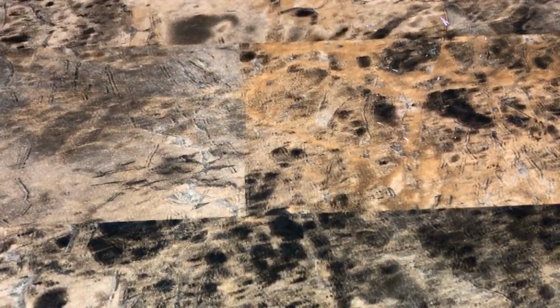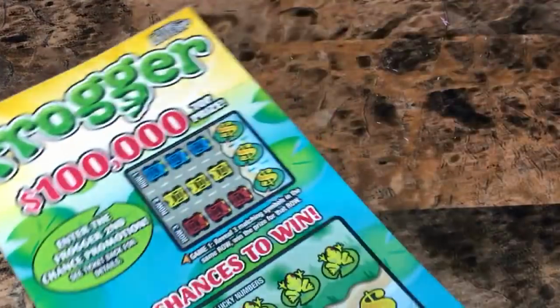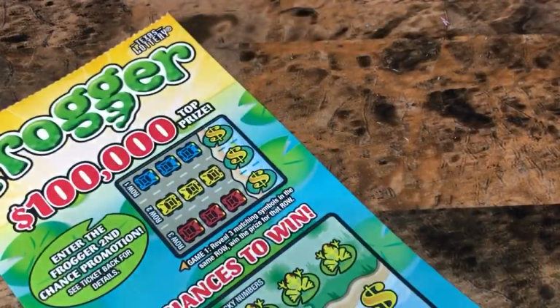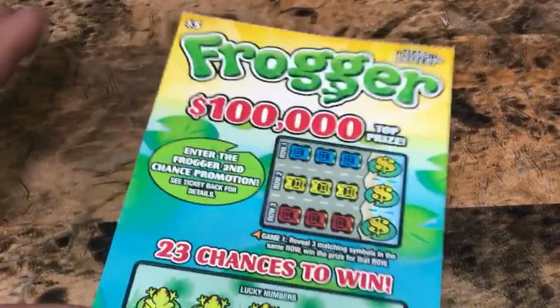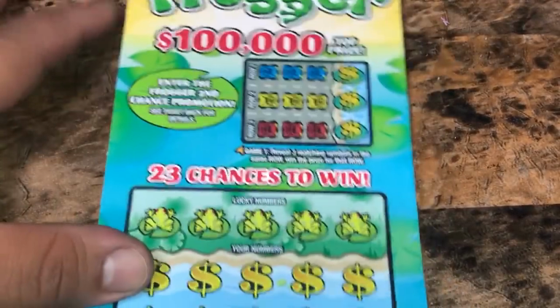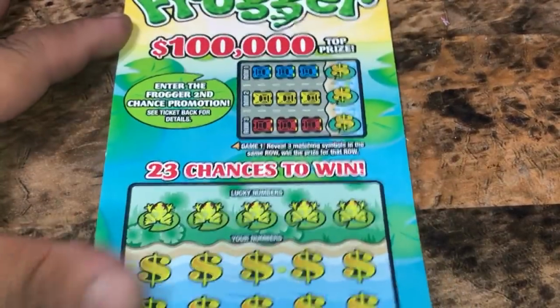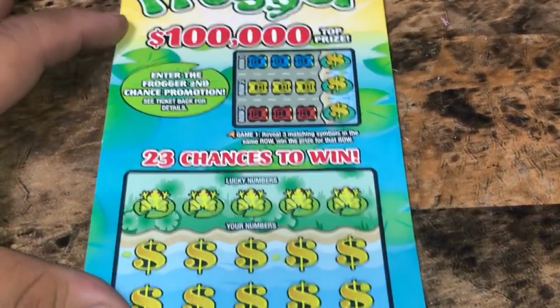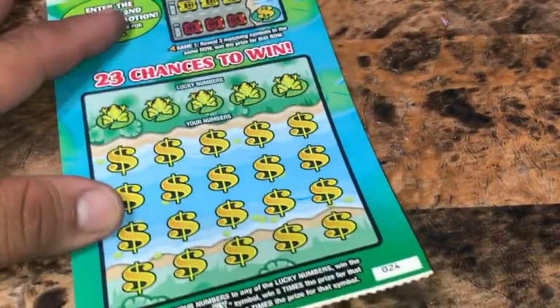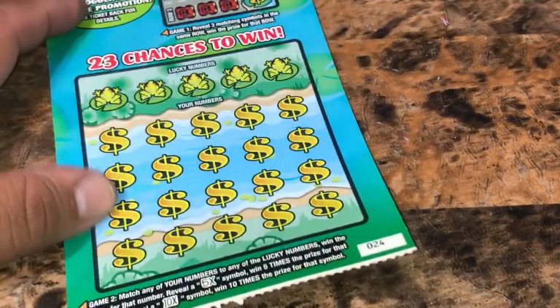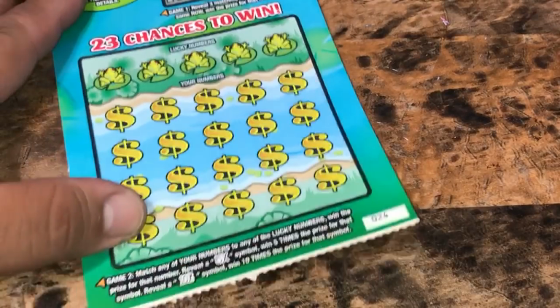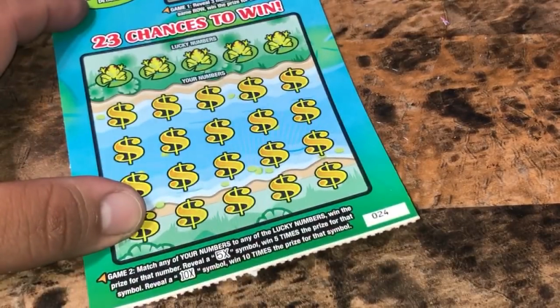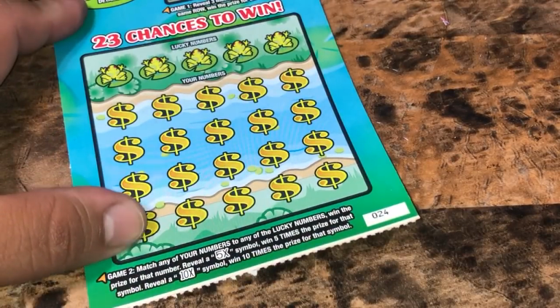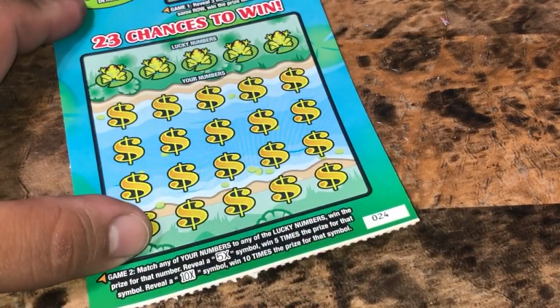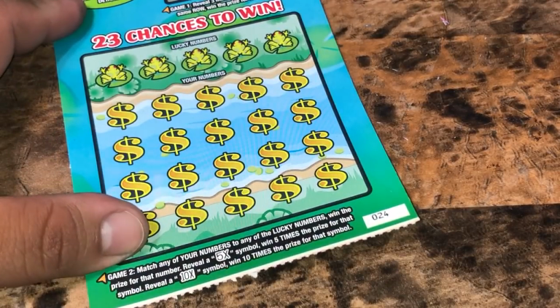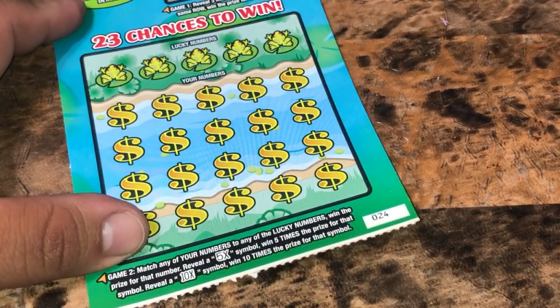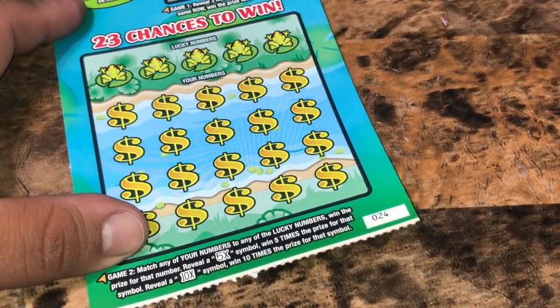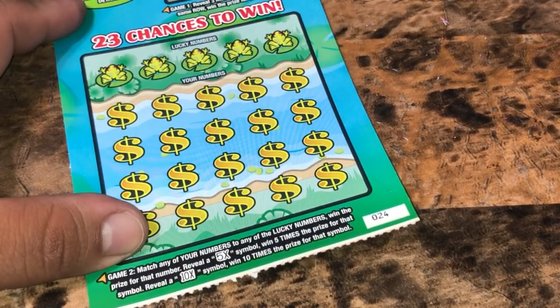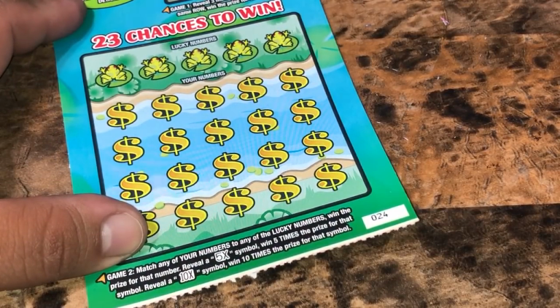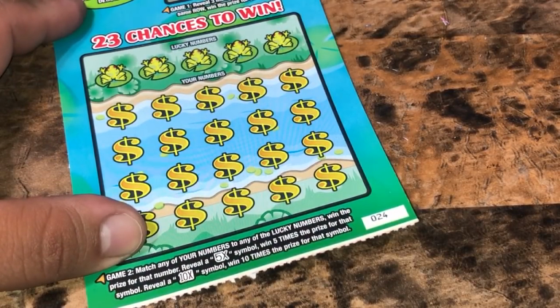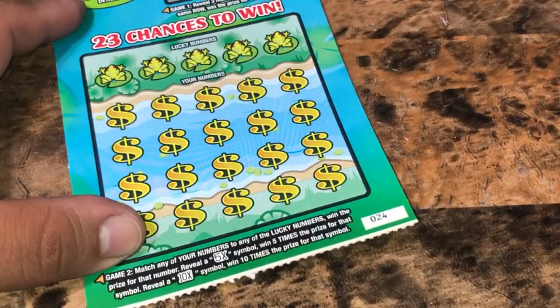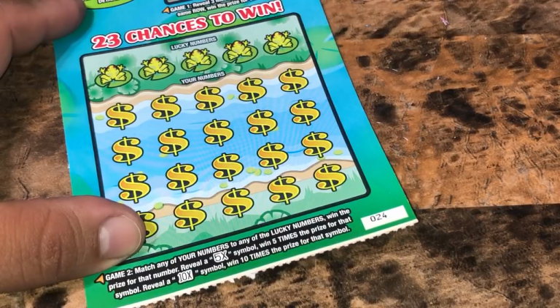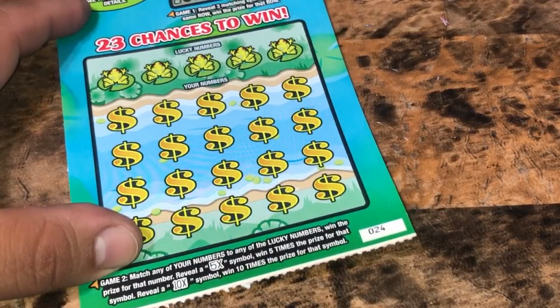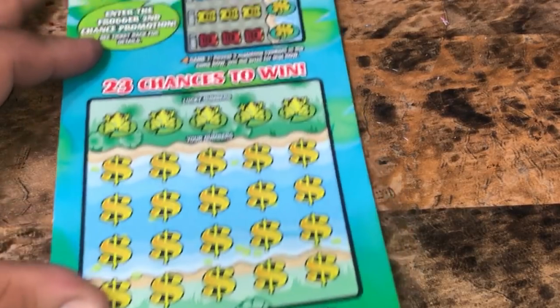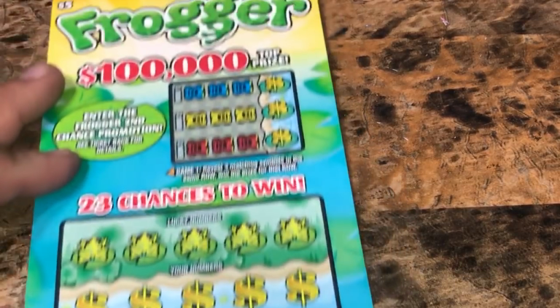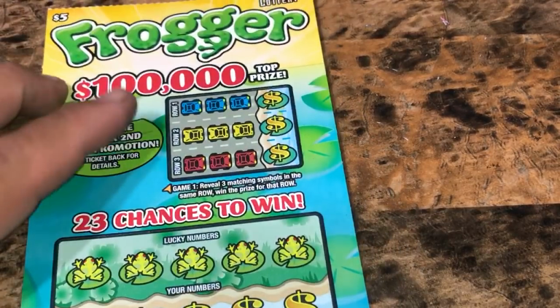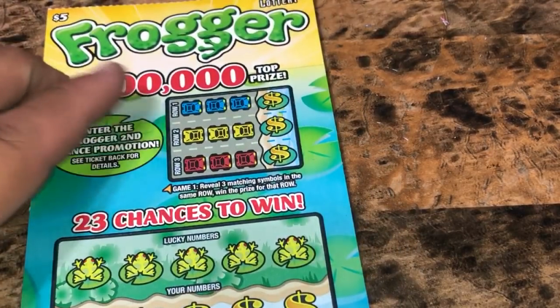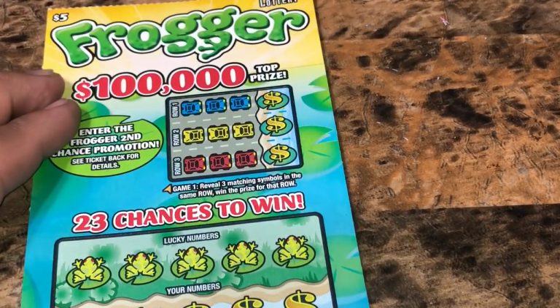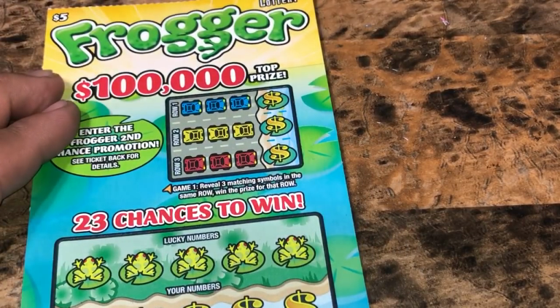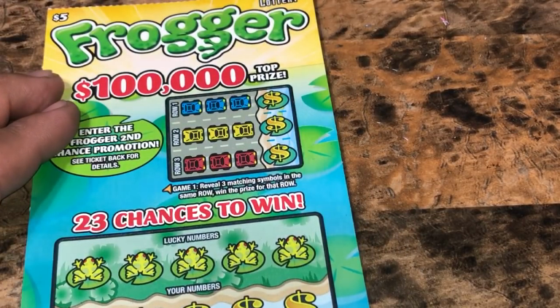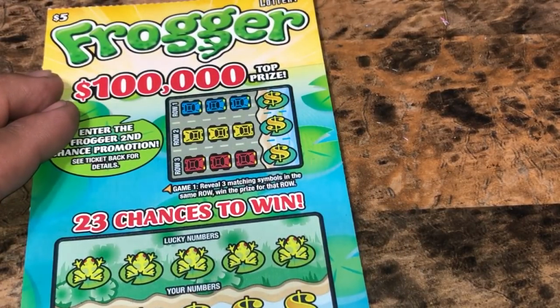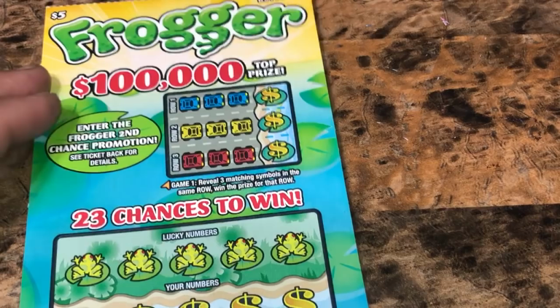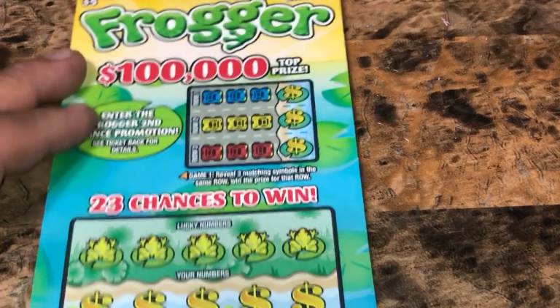On to the $5 Frogger. This has a second chance drawing, so if we don't win, we'll get to enter into a drawing. Ticket number 24 down at the bottom. We're looking to match your numbers to the winning numbers to win that prize. Reveal a 5X or a 10X symbol. And at the top, reveal three matching symbols in the same row to win that prize.